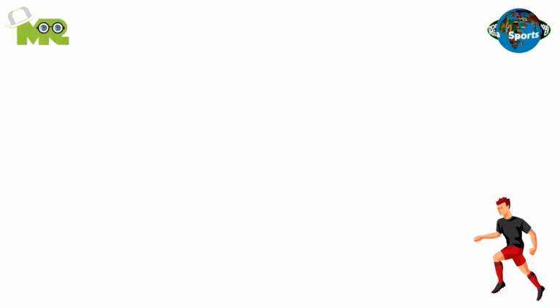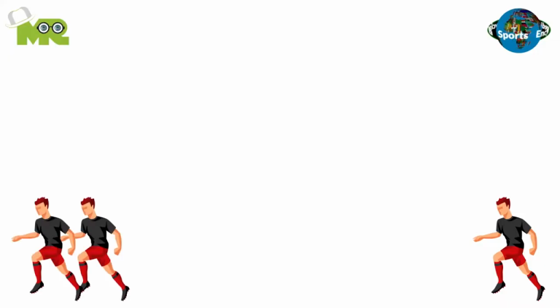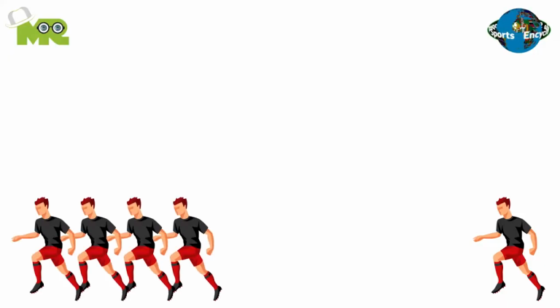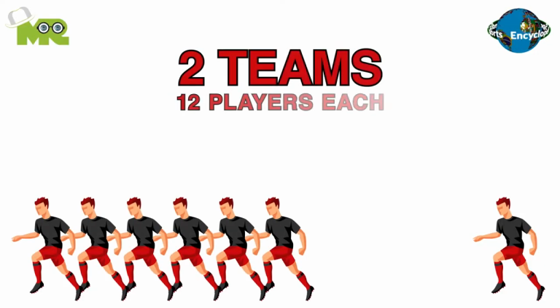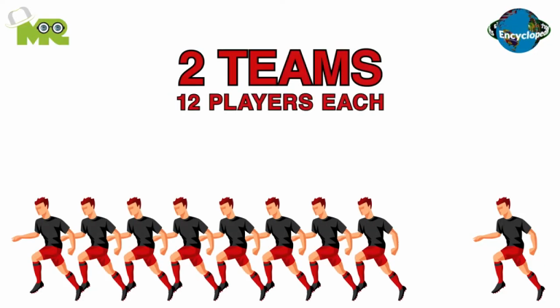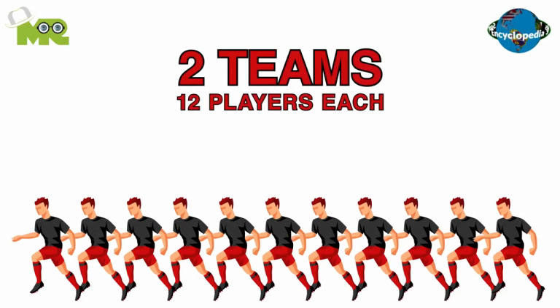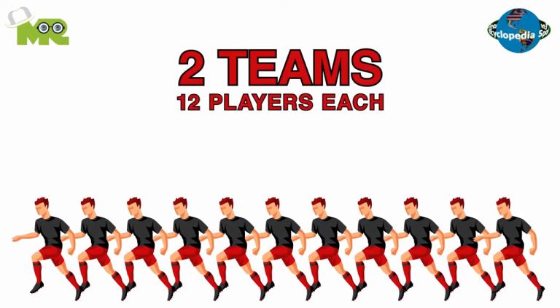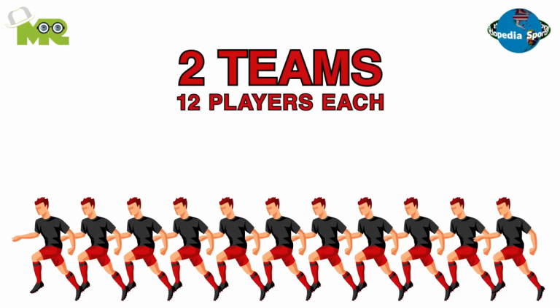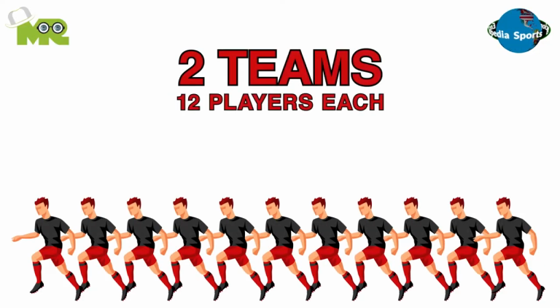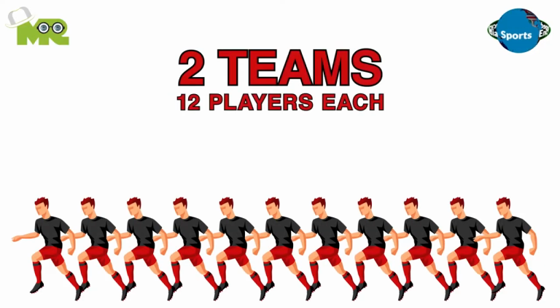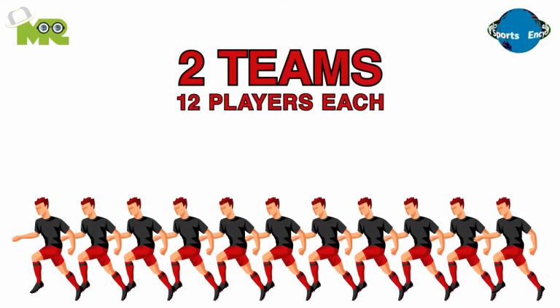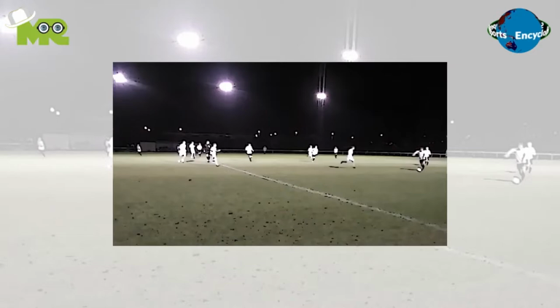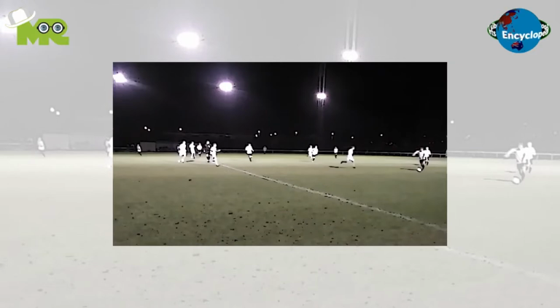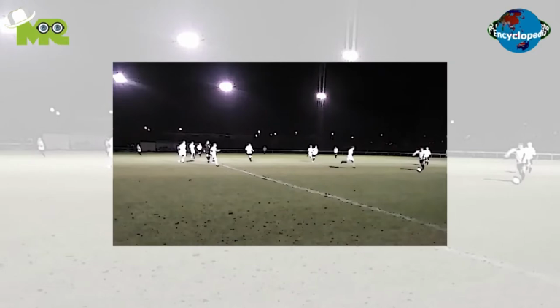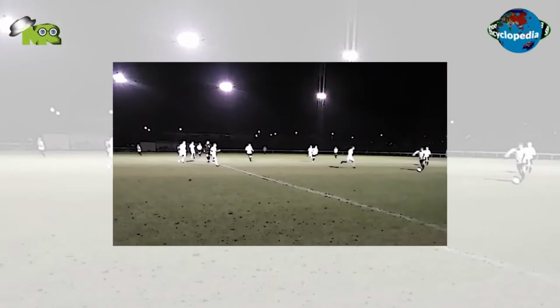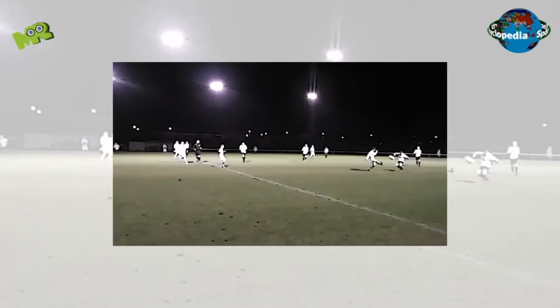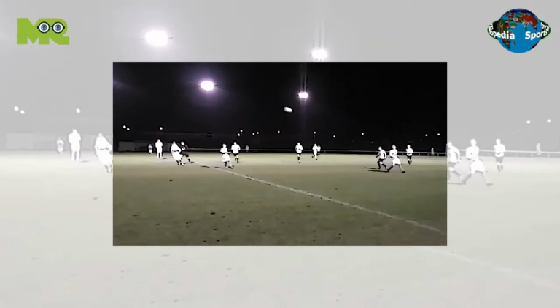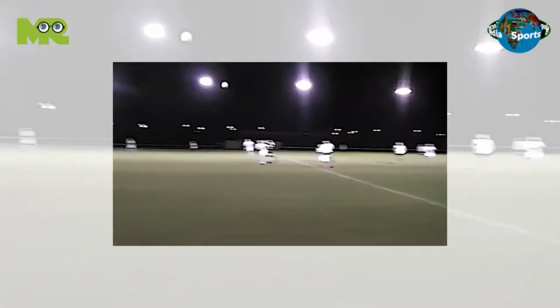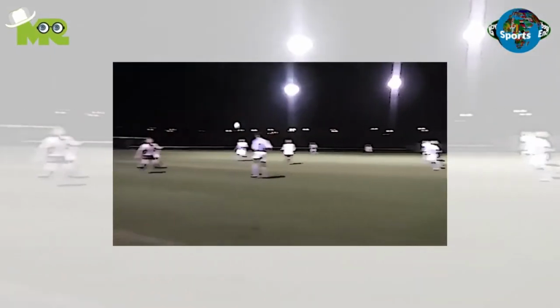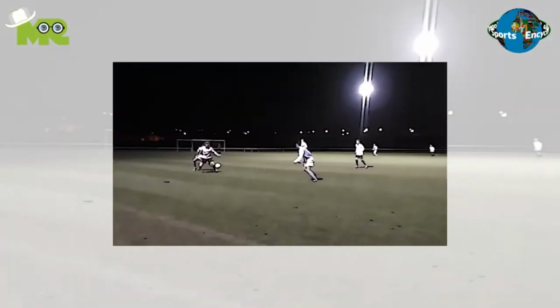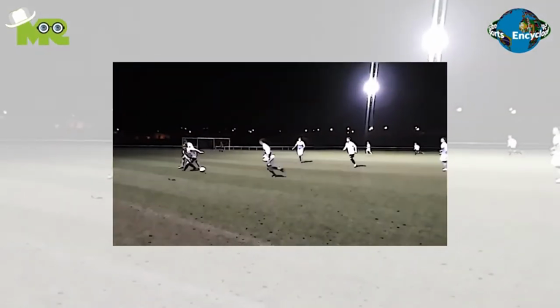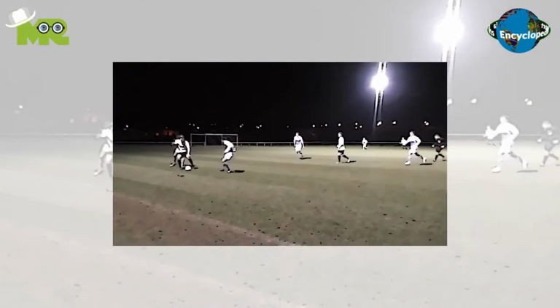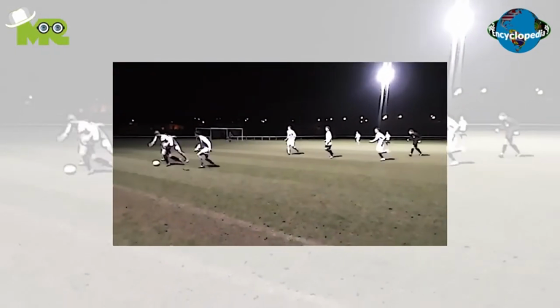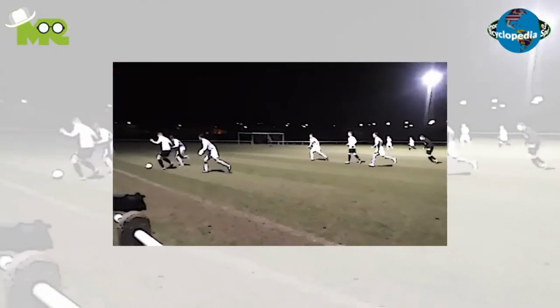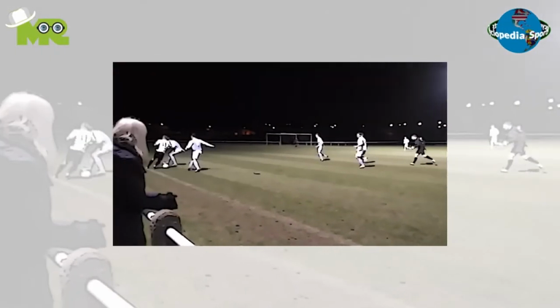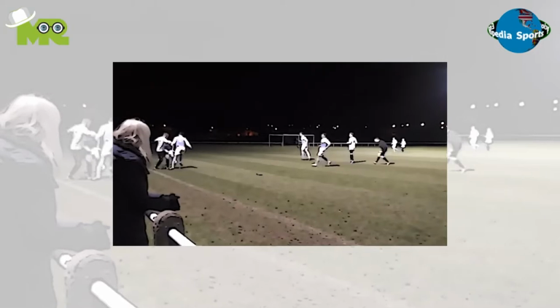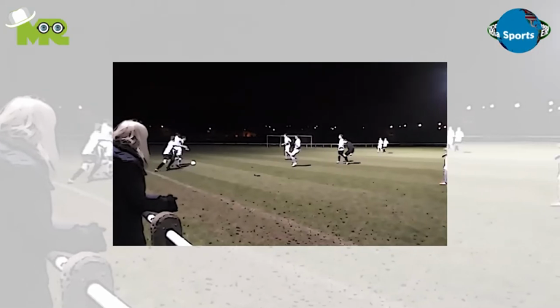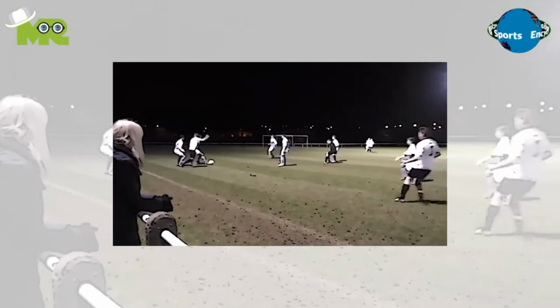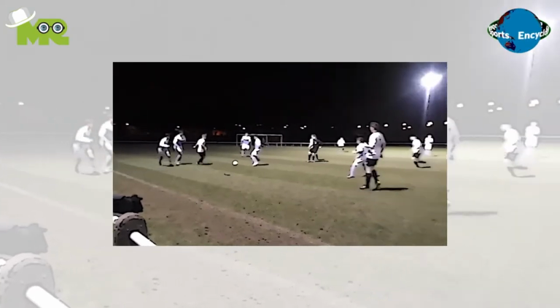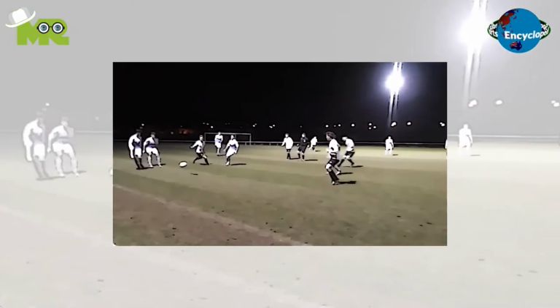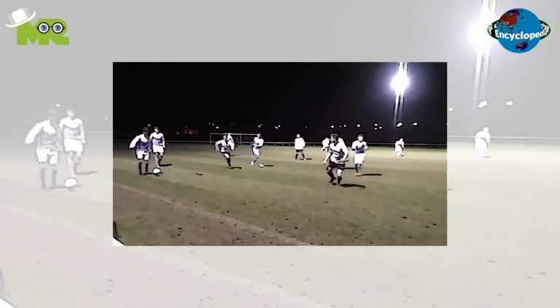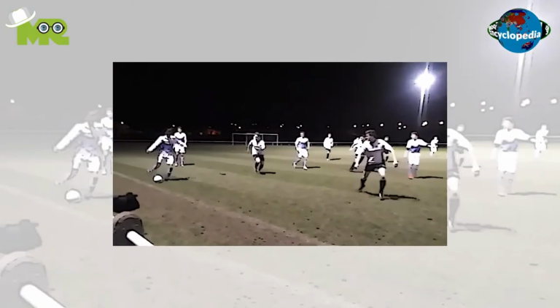The game is played between two teams of 12 players each, standing in special positions. The game is initiated with a kickoff that takes place on the half line. After the kickoff, players start struggling for possession of the ball by running, kicking, or passing it to their teammates.